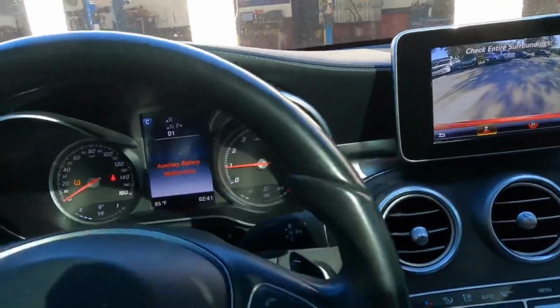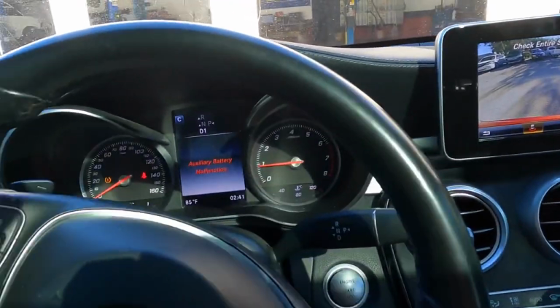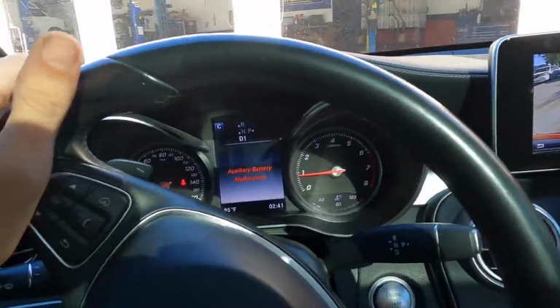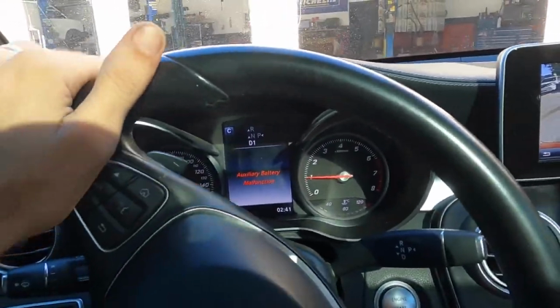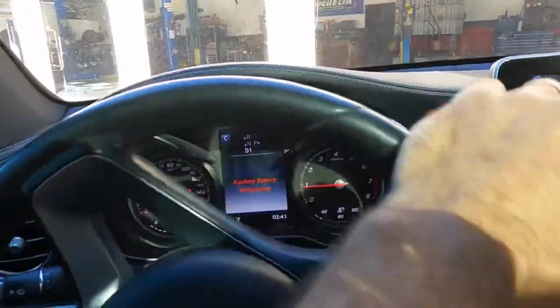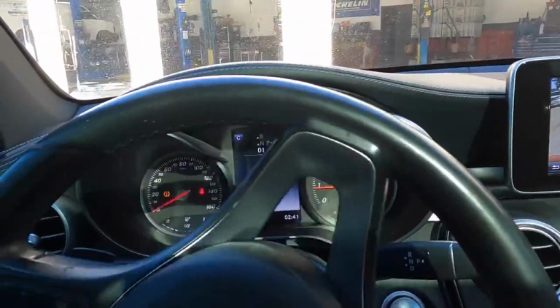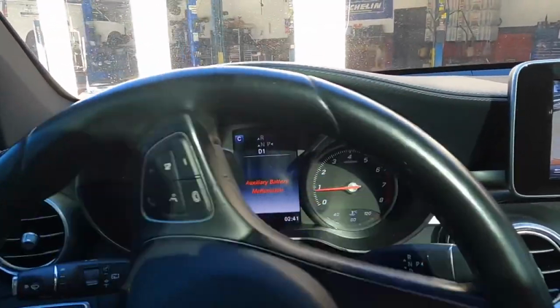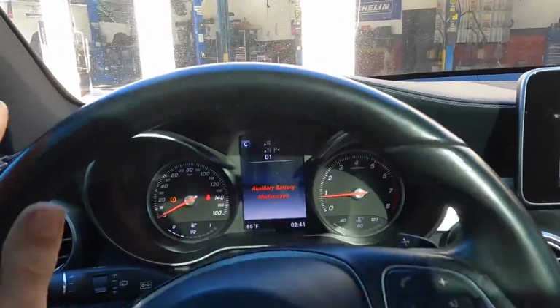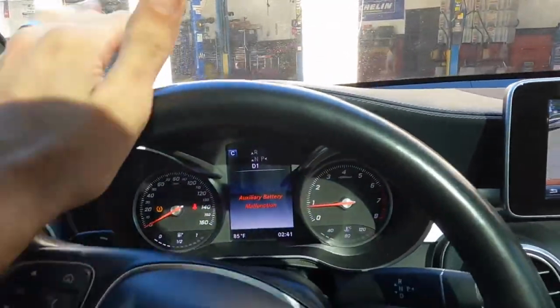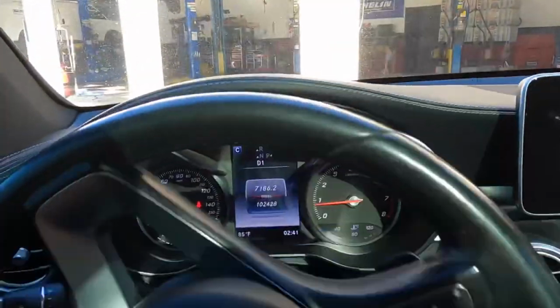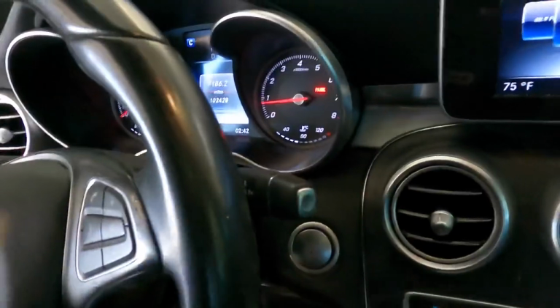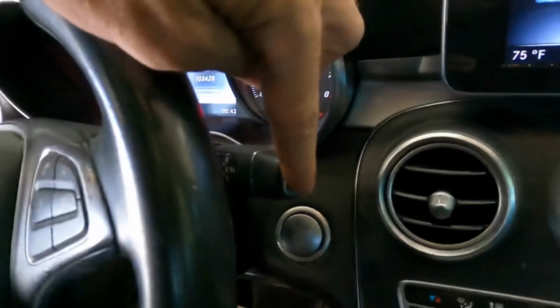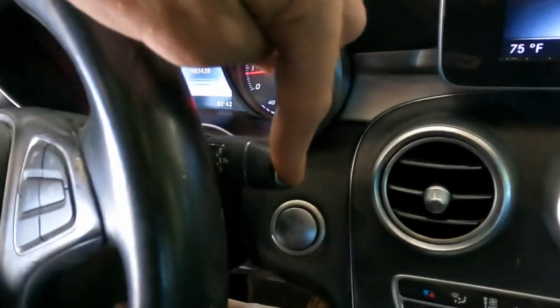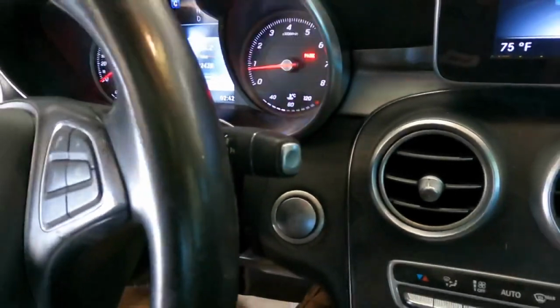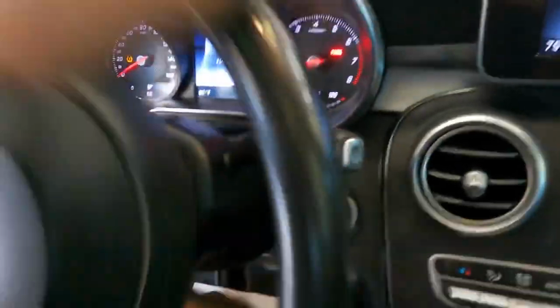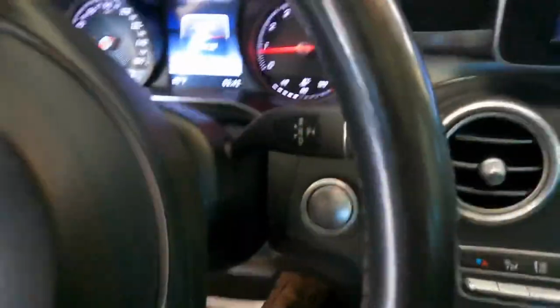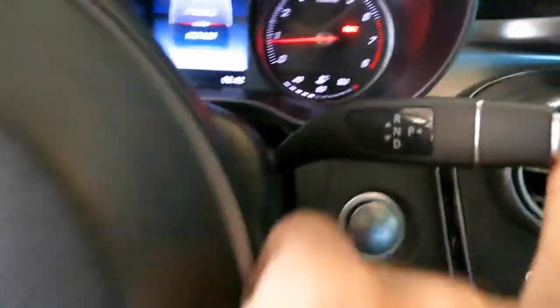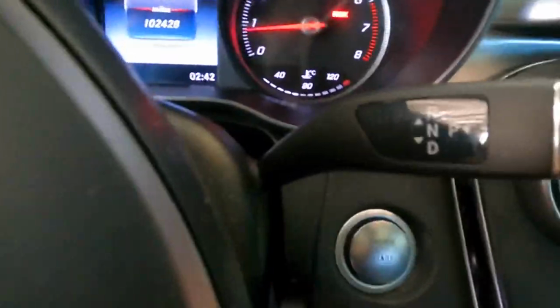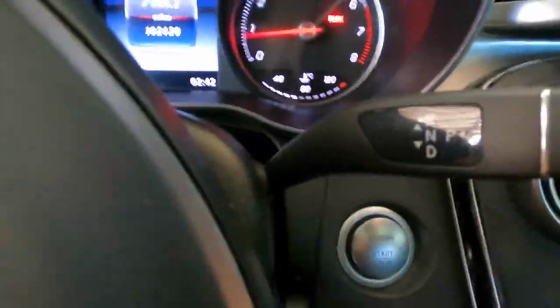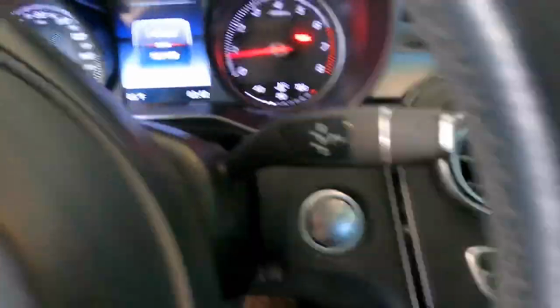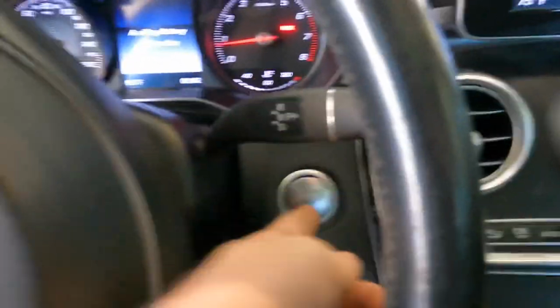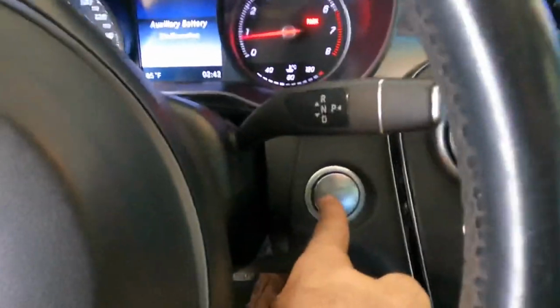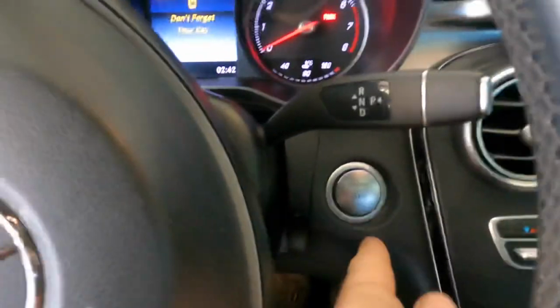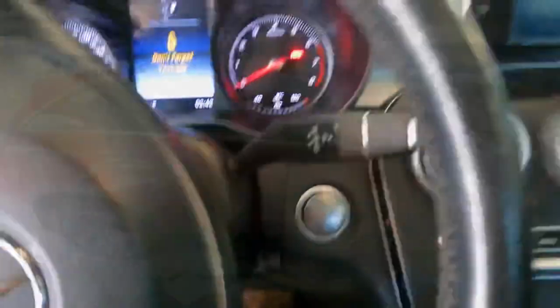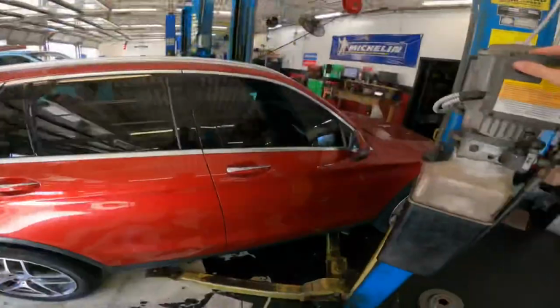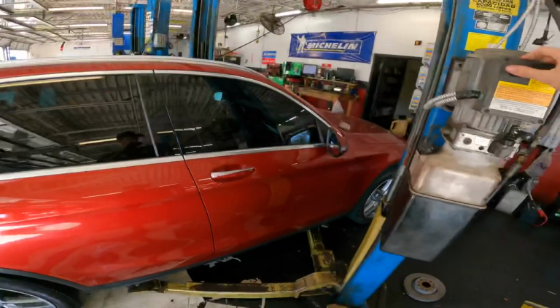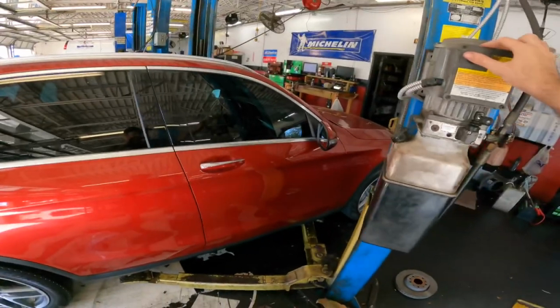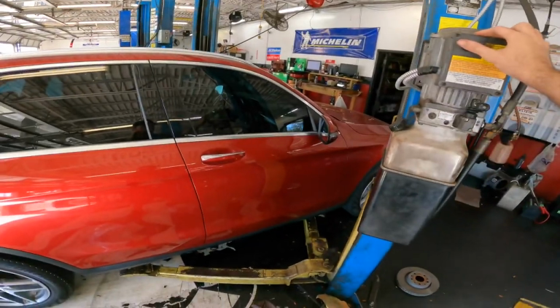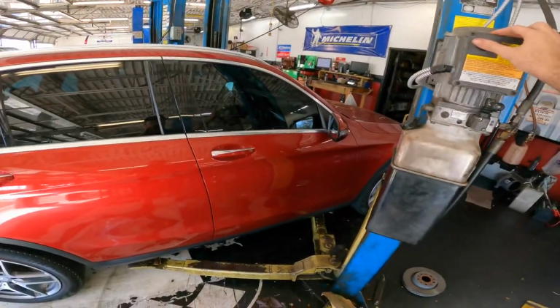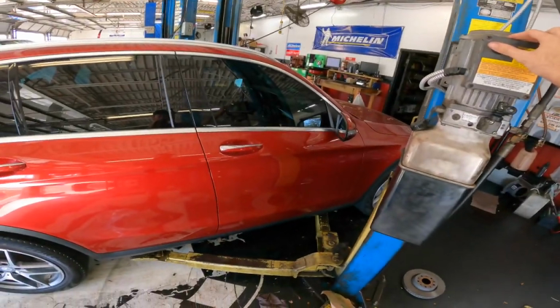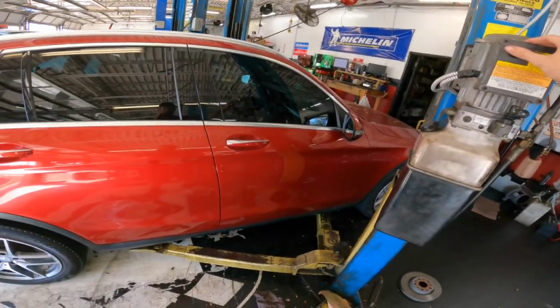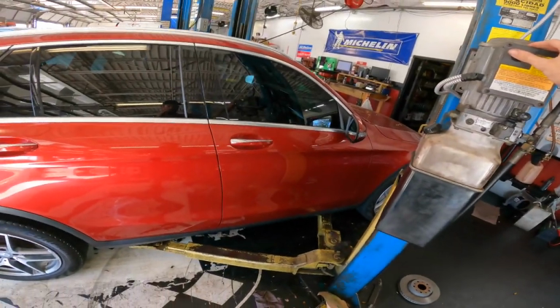Oh my god, tires are falling off. Parking - I think that was park. Push that in, parking and powering down. All right, let's go on up and see what kind of damage we got to work with down here.